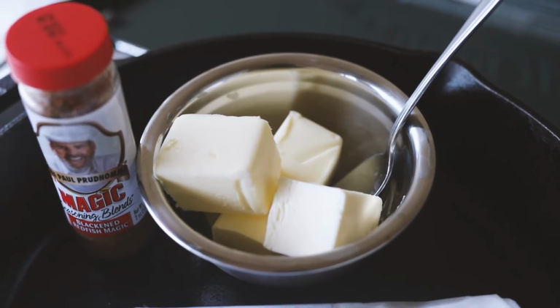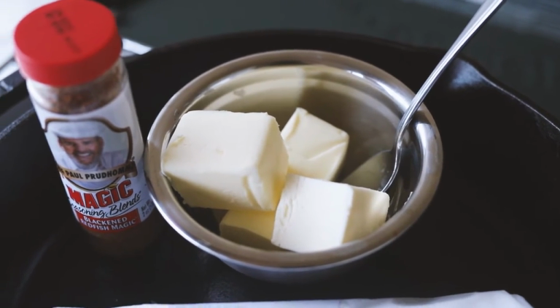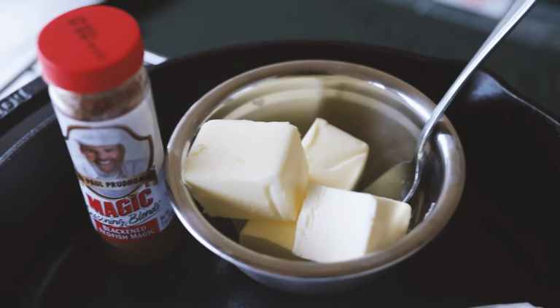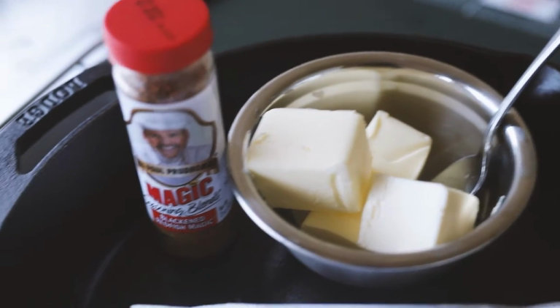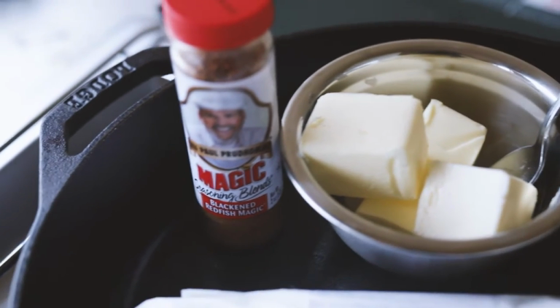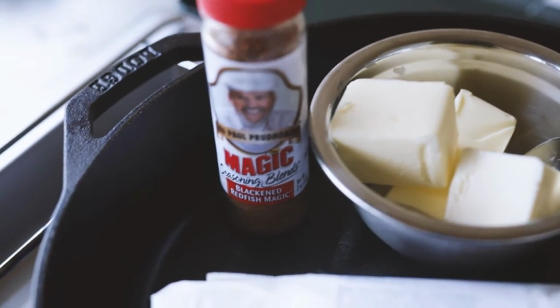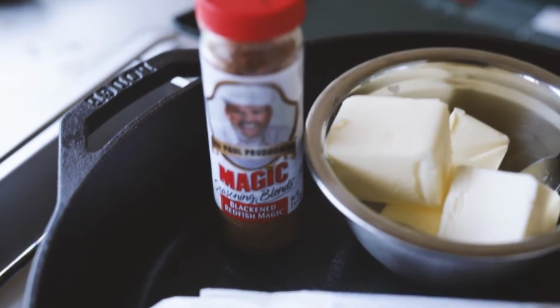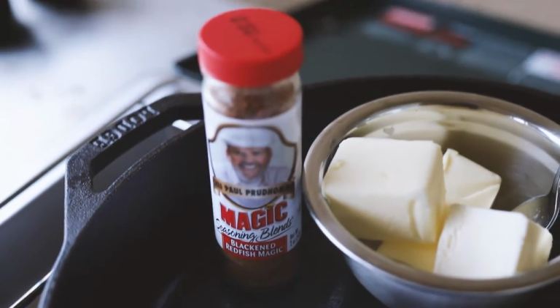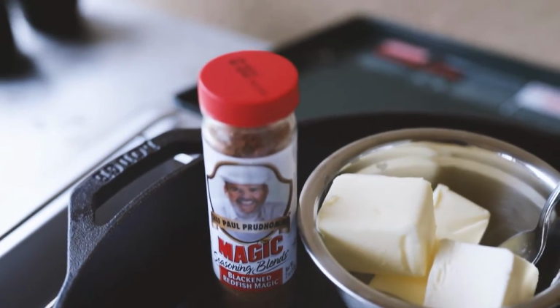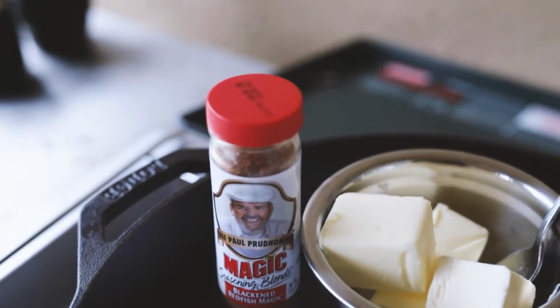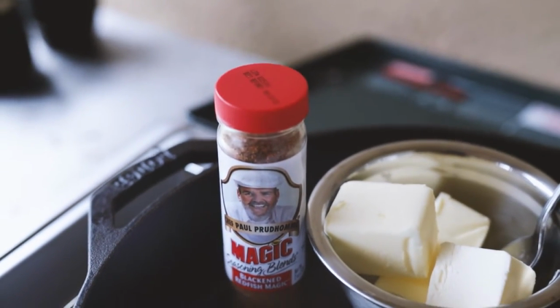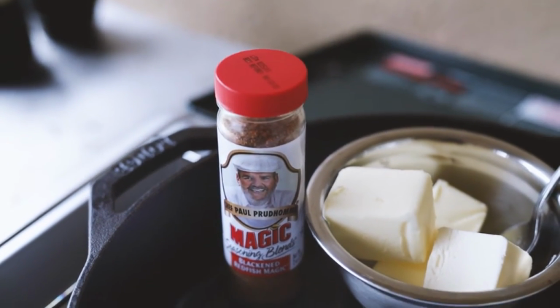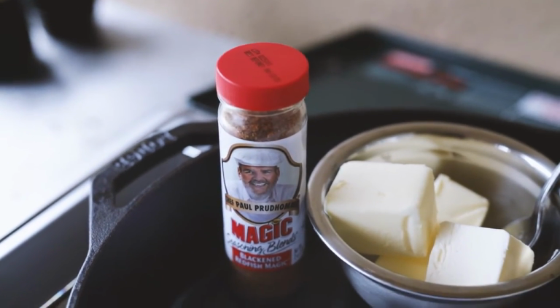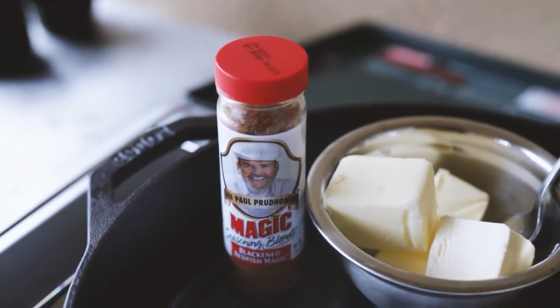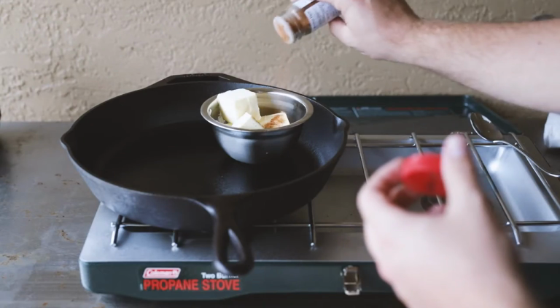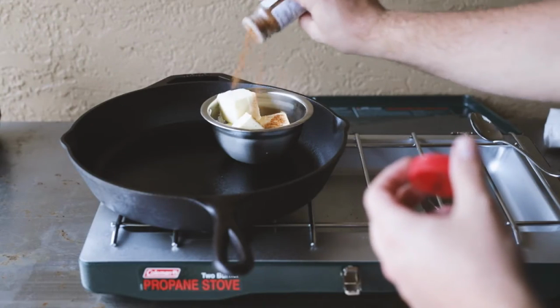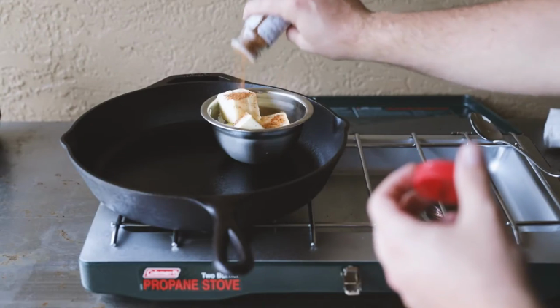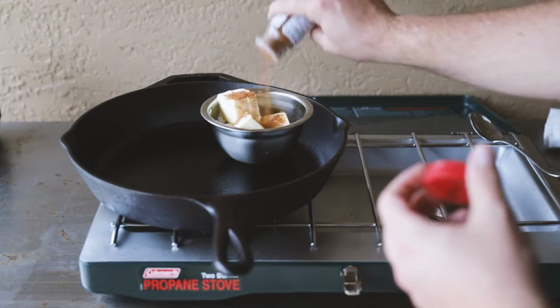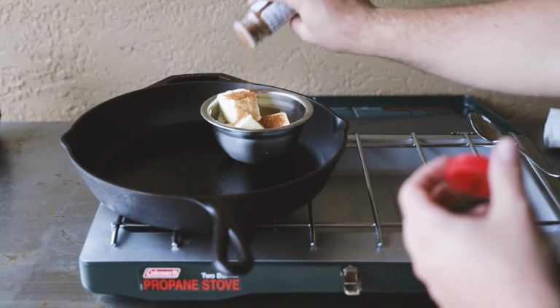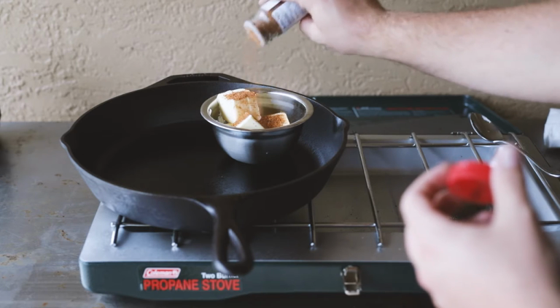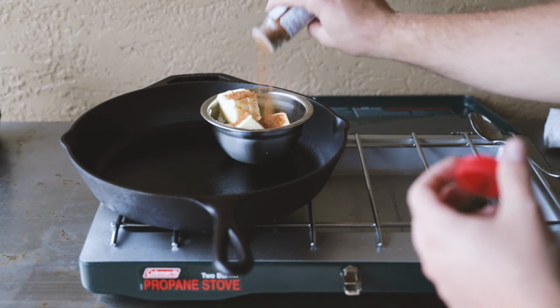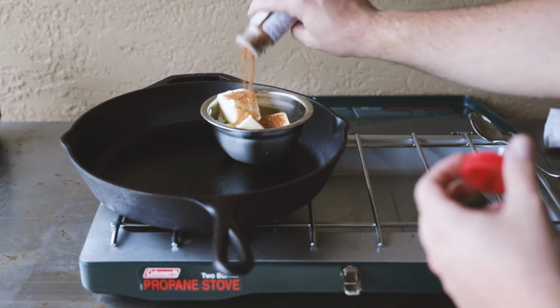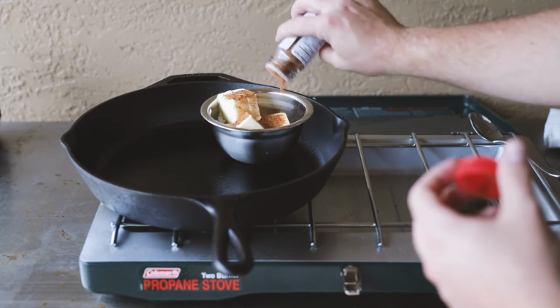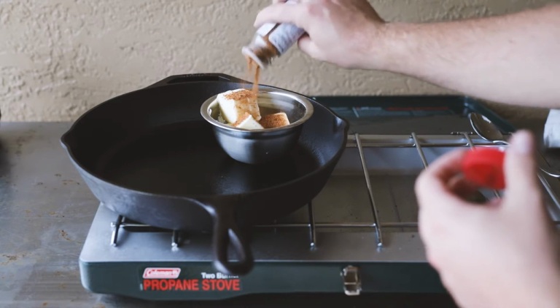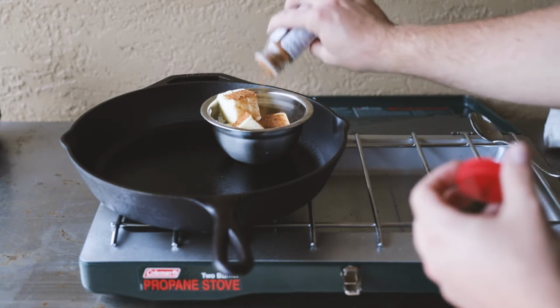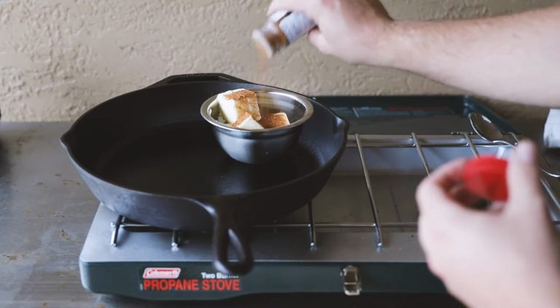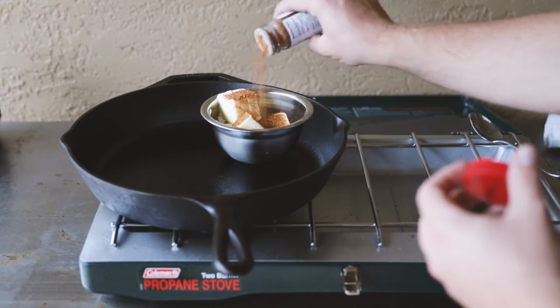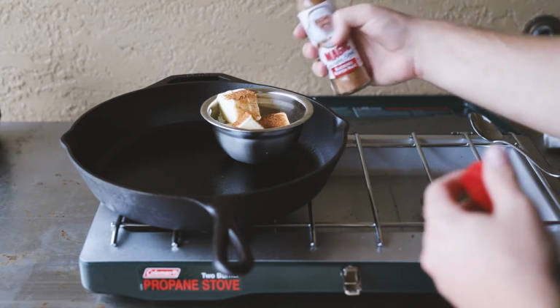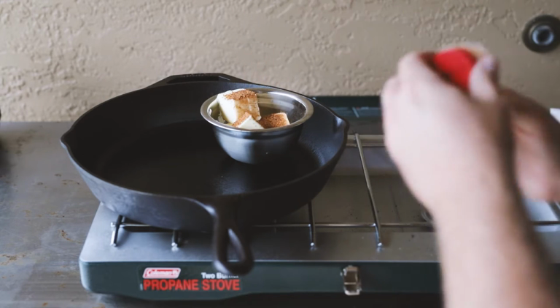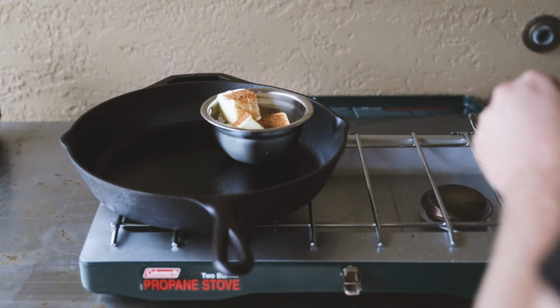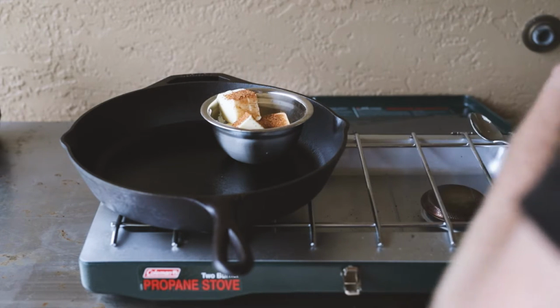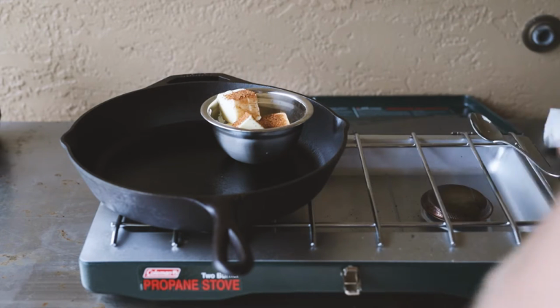You're going to take that Paul Prudhomme's Redfish Magic, throw it in the butter, get that melted, get it mixed up, and we'll use that to baste the fish with as it cooks. And we'll put some down in the pan before we start.